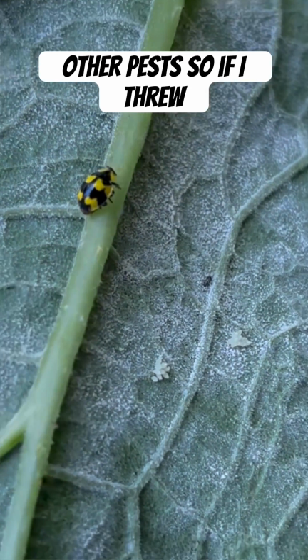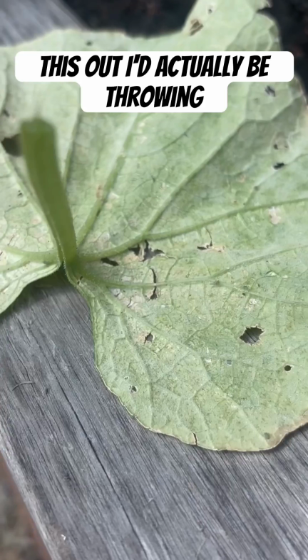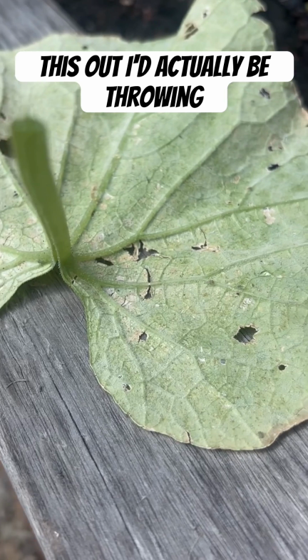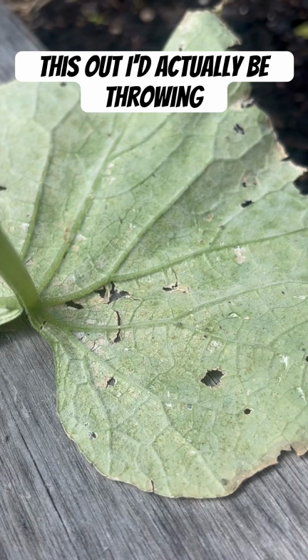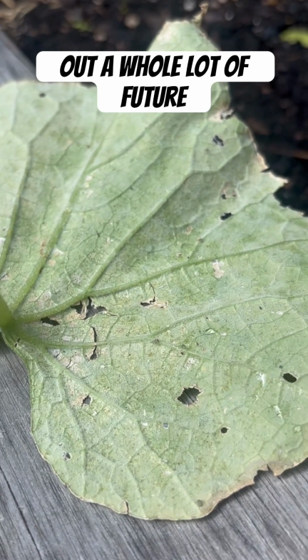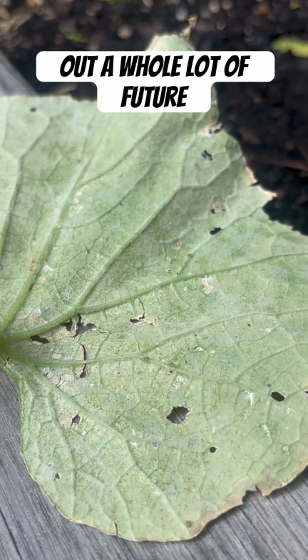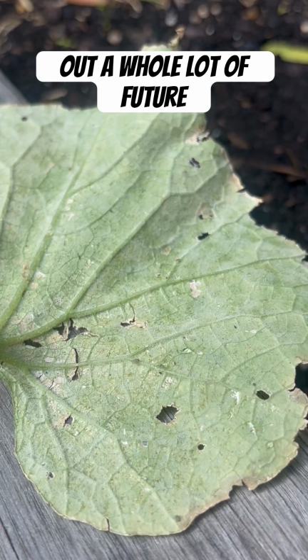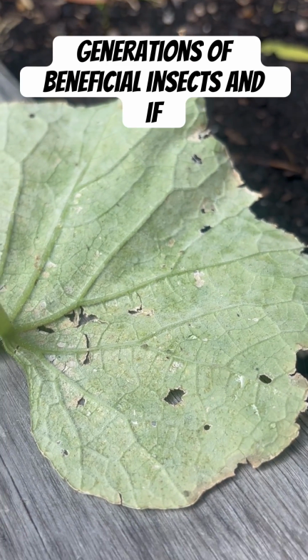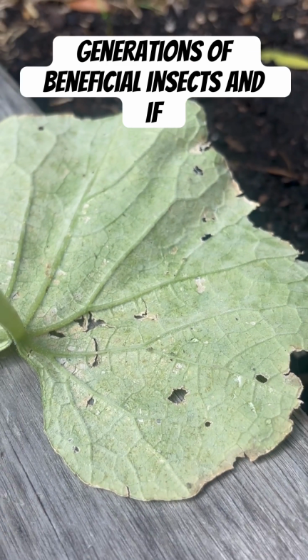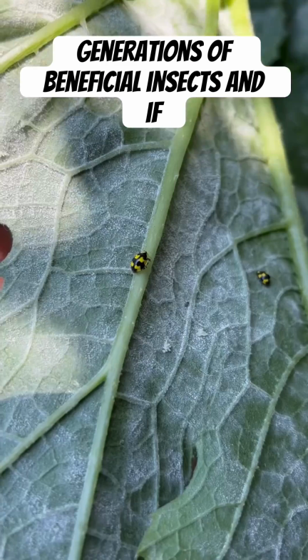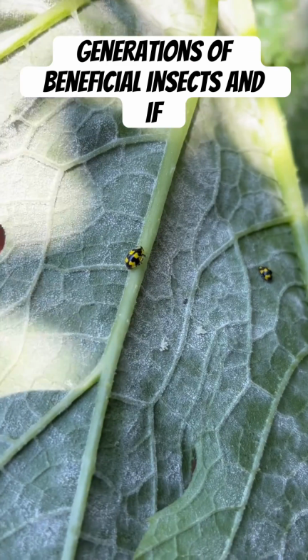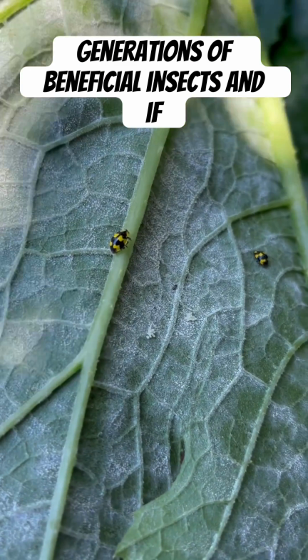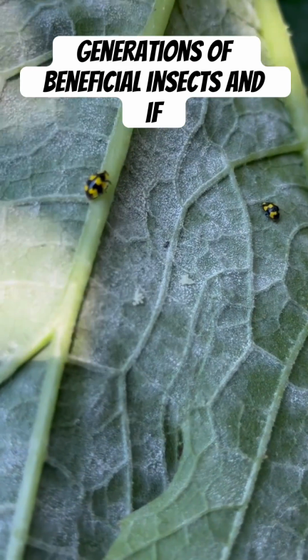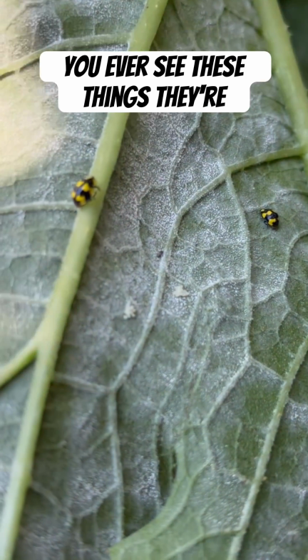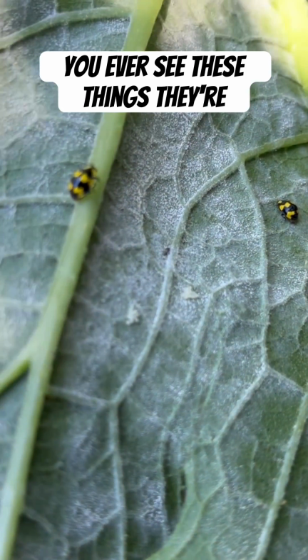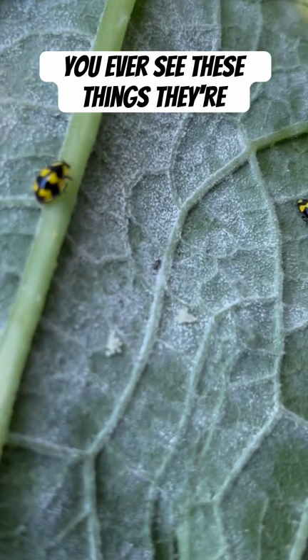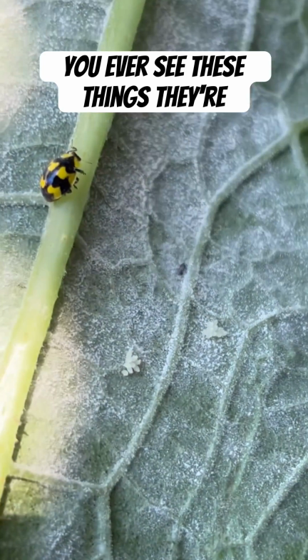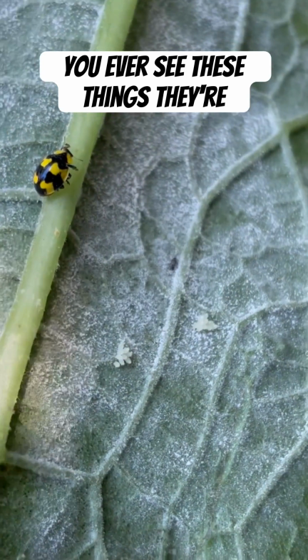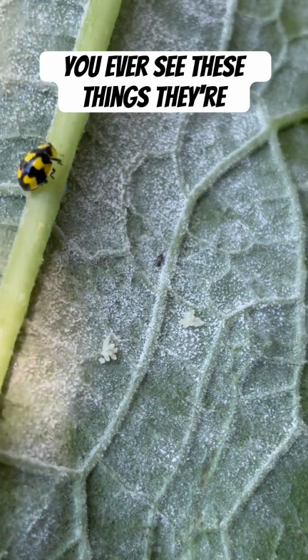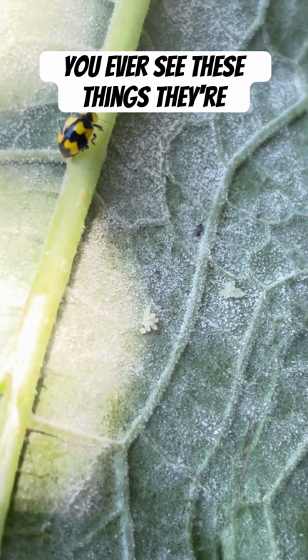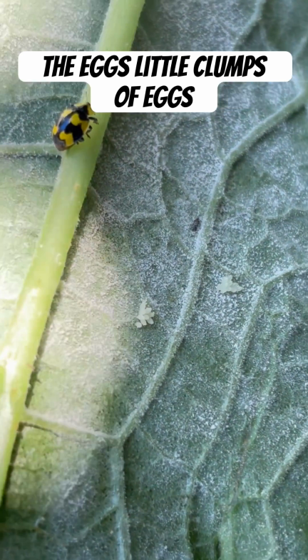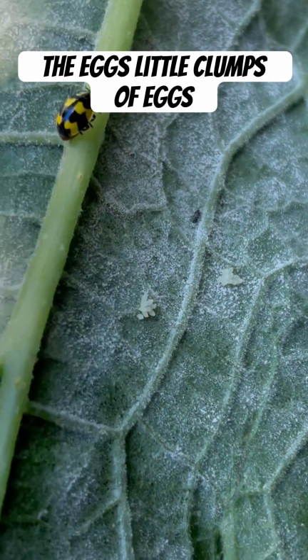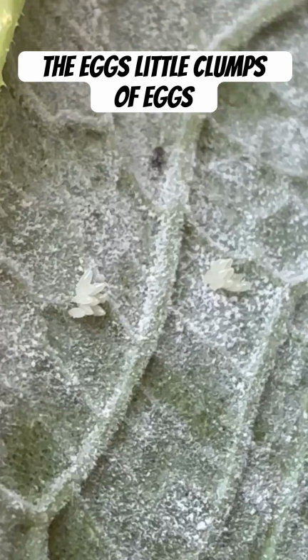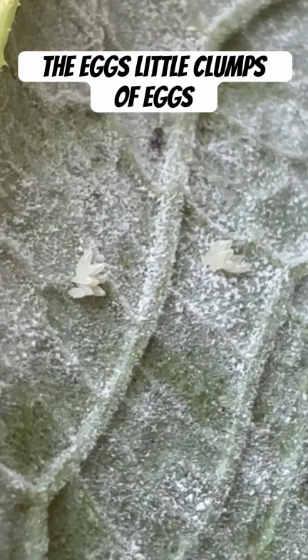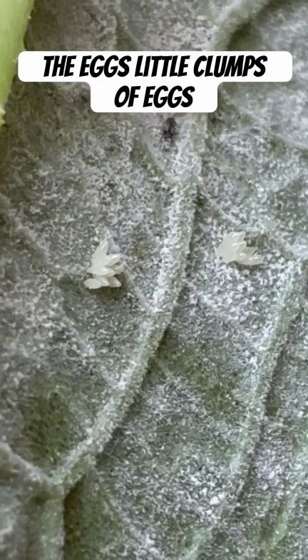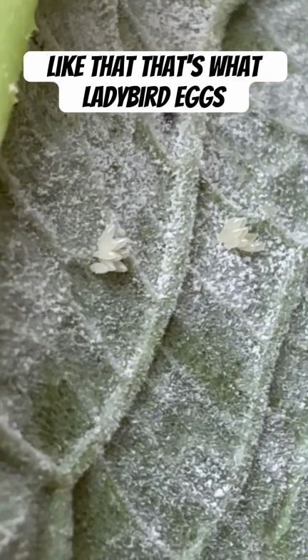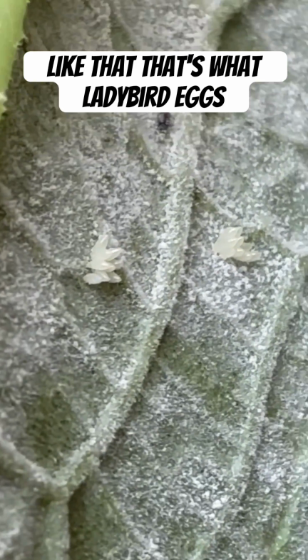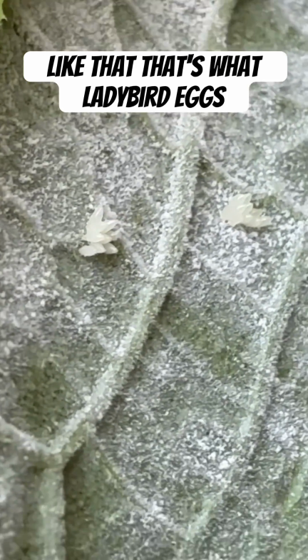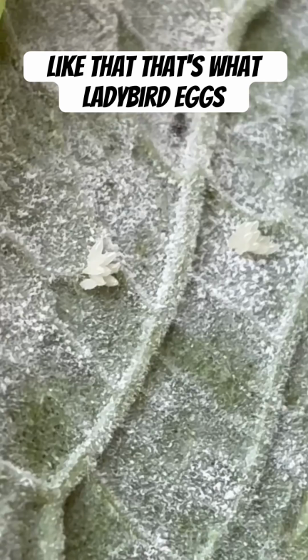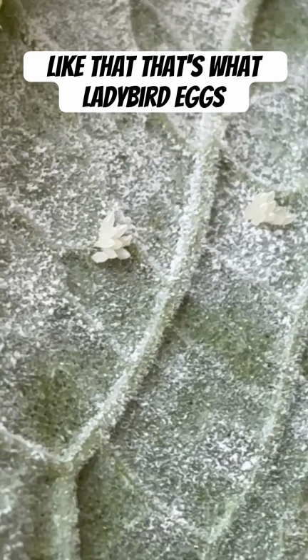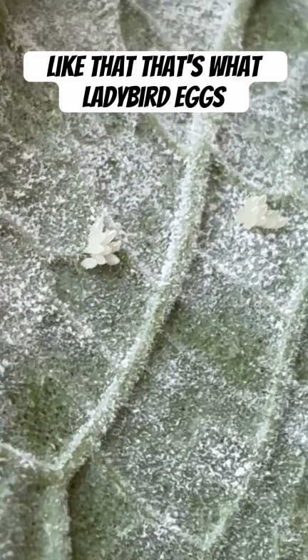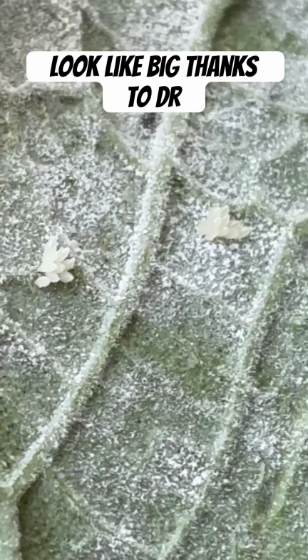So if I threw this out, I'd actually be throwing out a whole lot of future generations of beneficial insects. And if you ever see these things, they're the eggs — little clumps of eggs like that. That's what ladybird eggs look like.